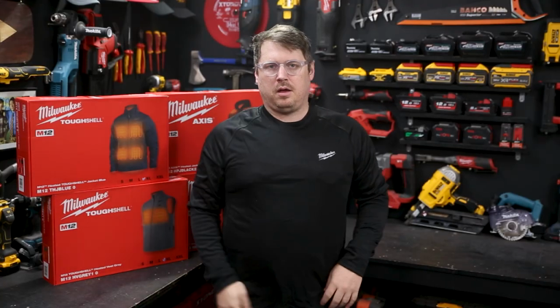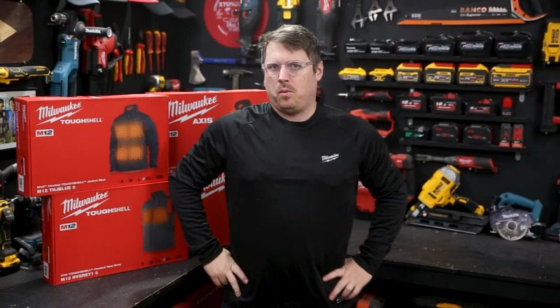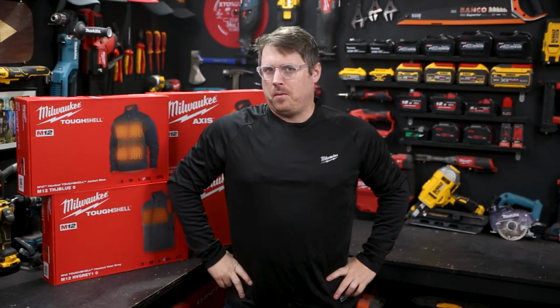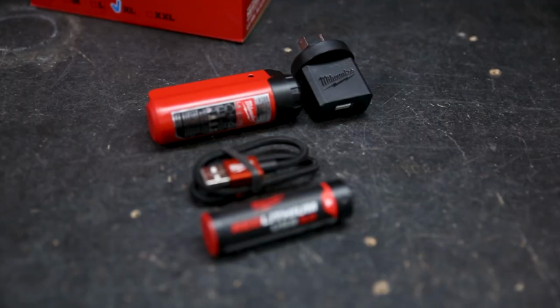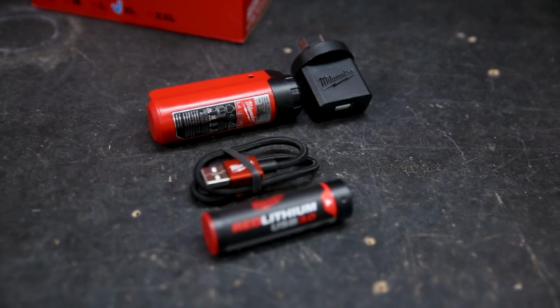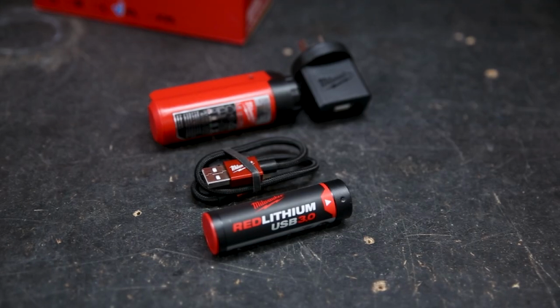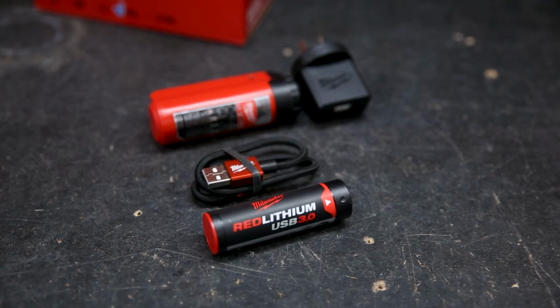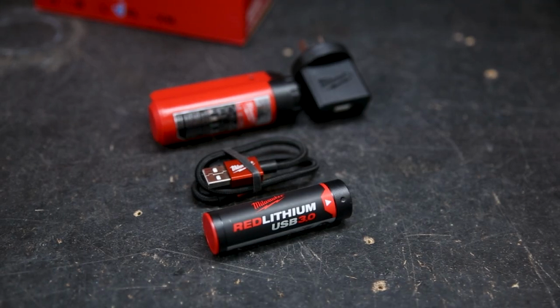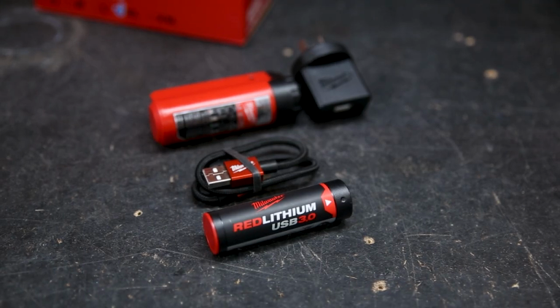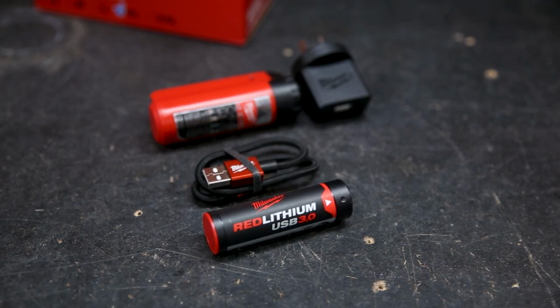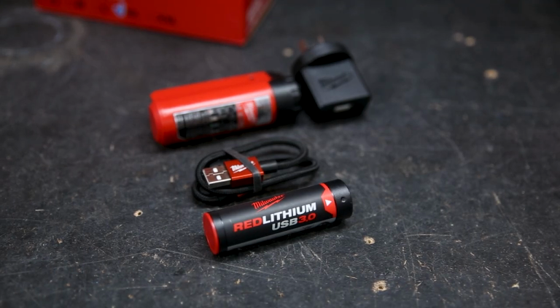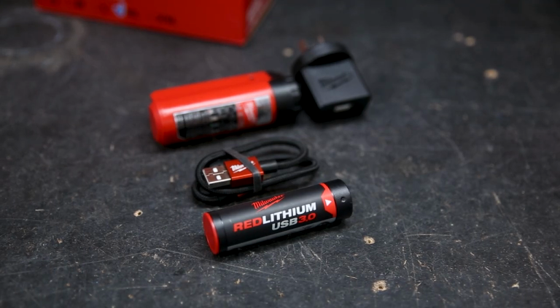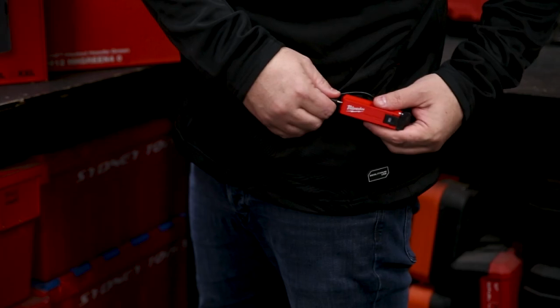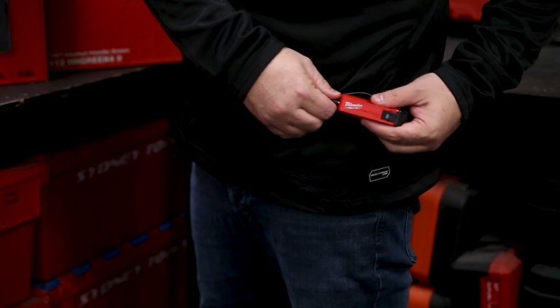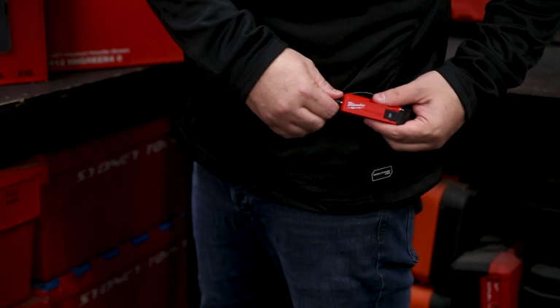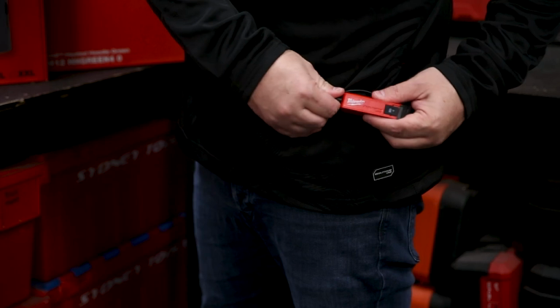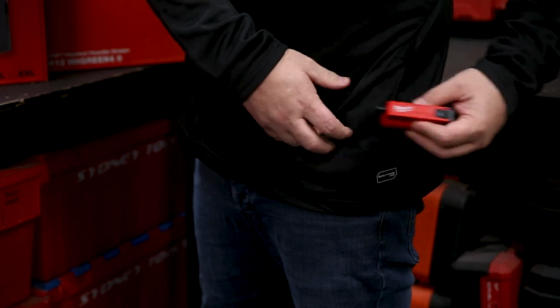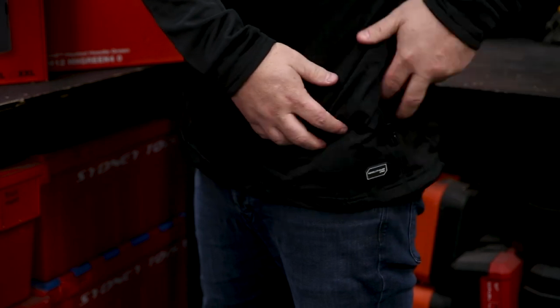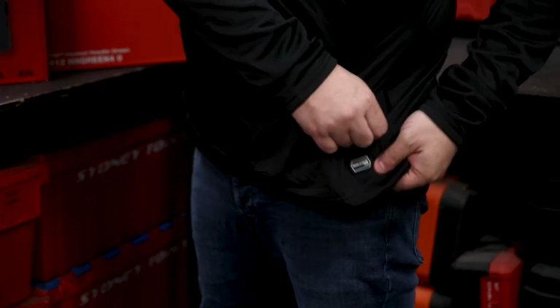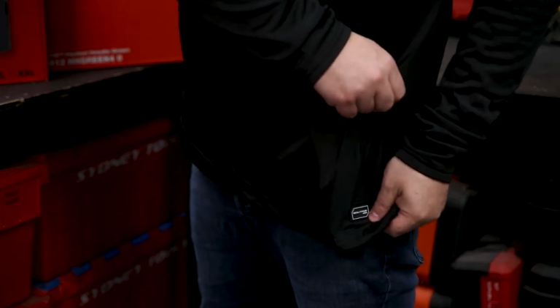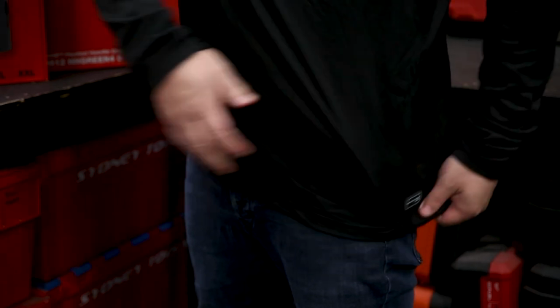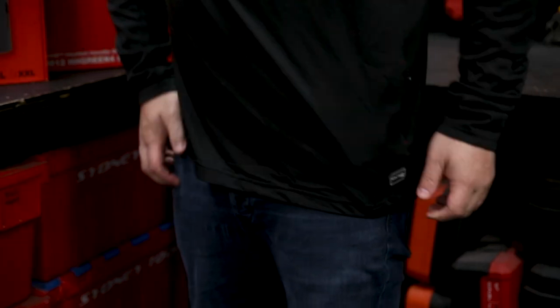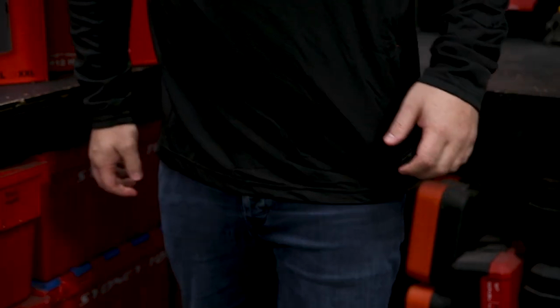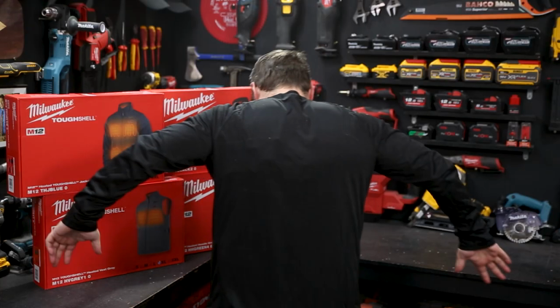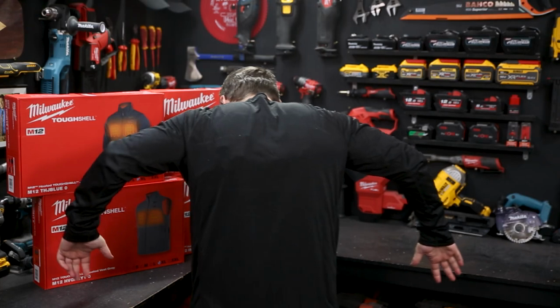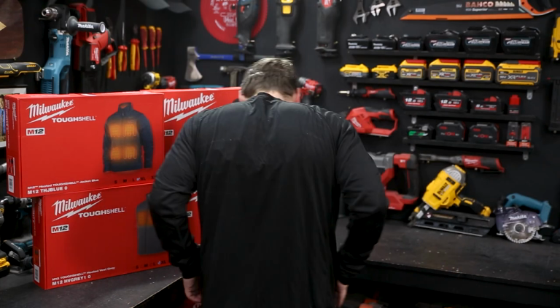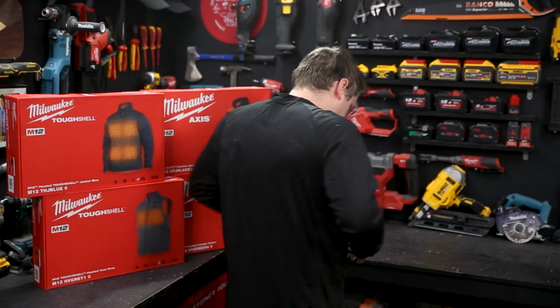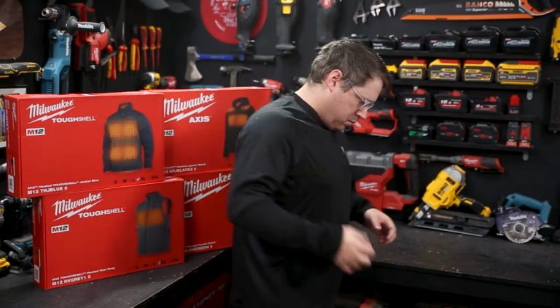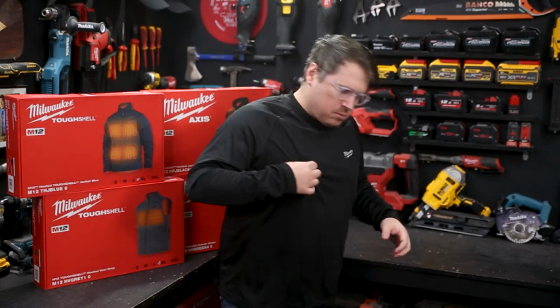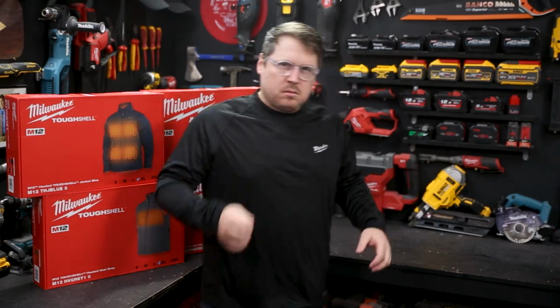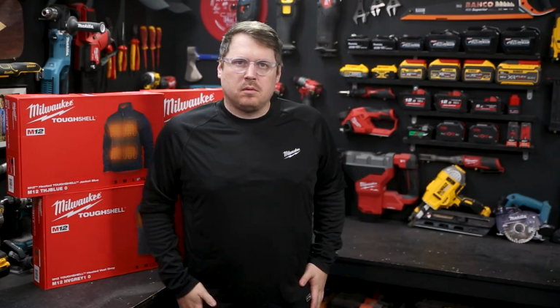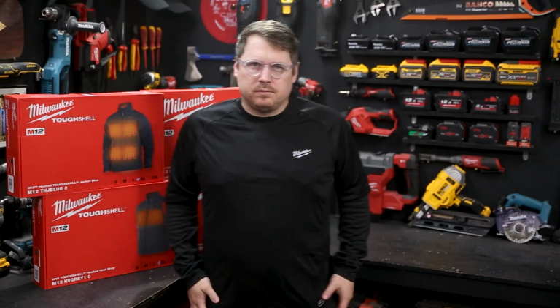They come in a kit with a 3 amp hour red lithium battery with USB charger and controller. So you can stay toasty warm up to 3 hours on that tiny little cell, and then it's fleece lined so you can stay warm for the rest of the day, or charge it with a USB on the fly.